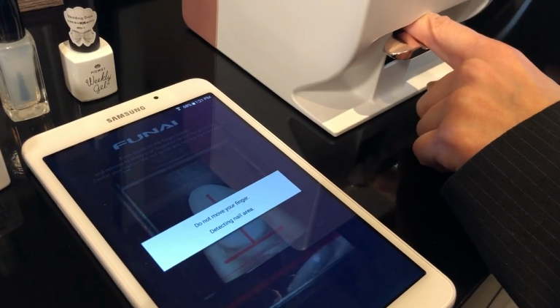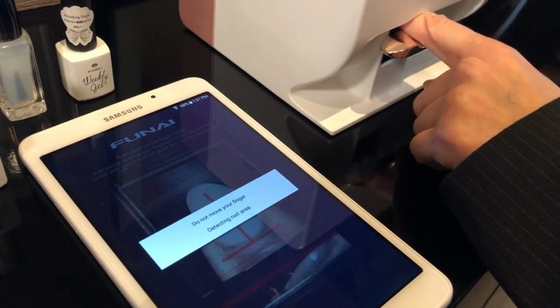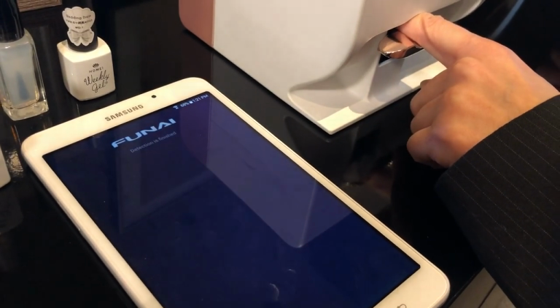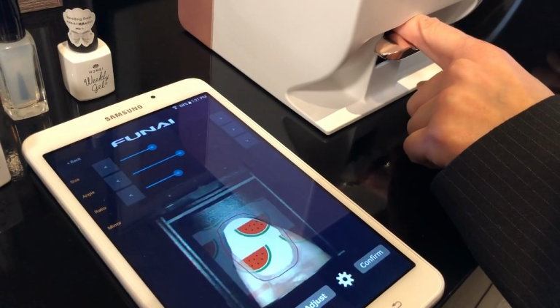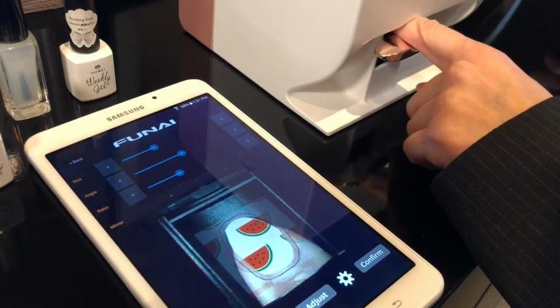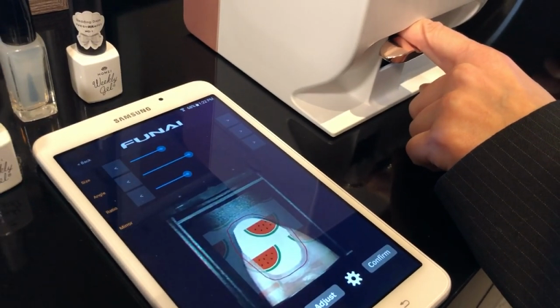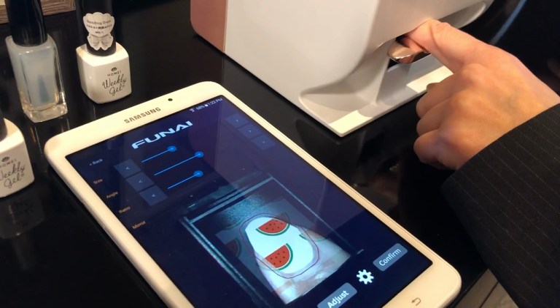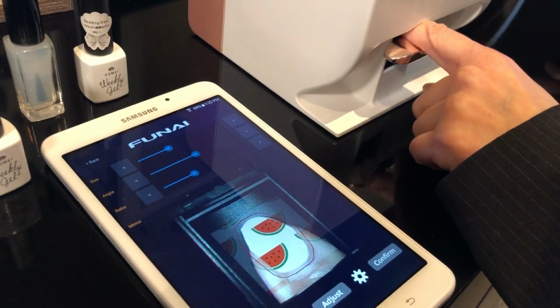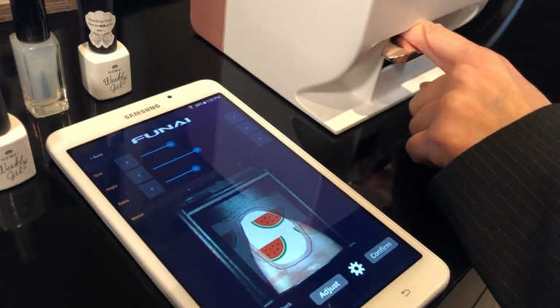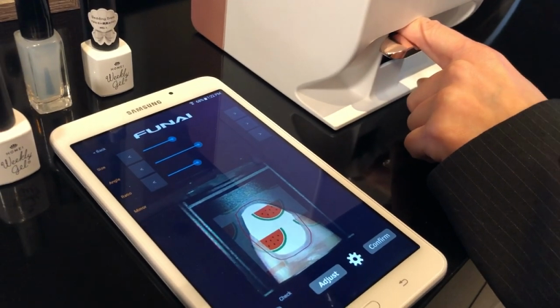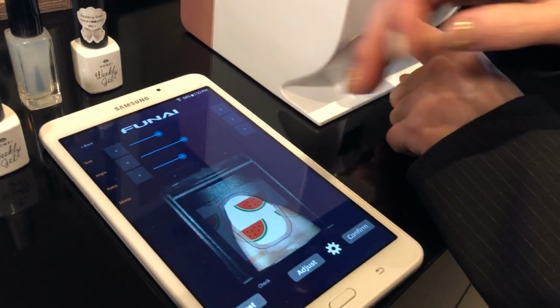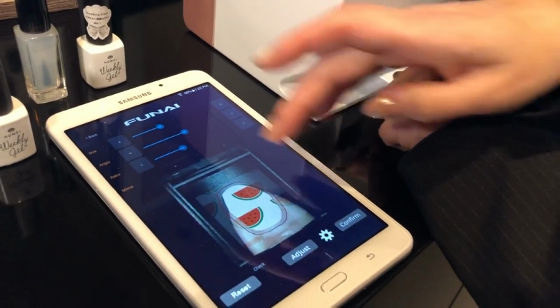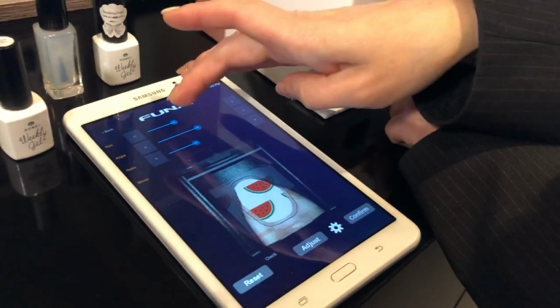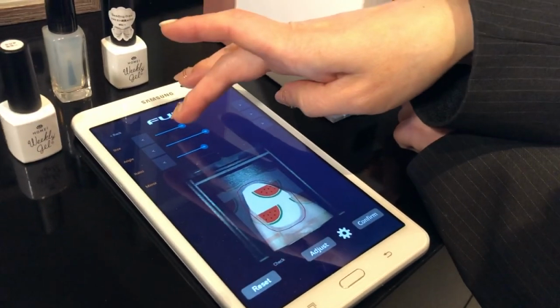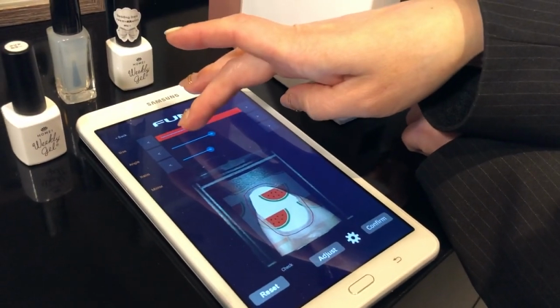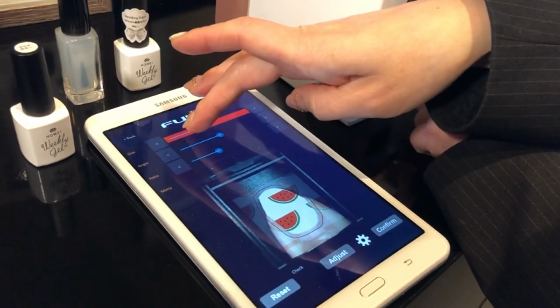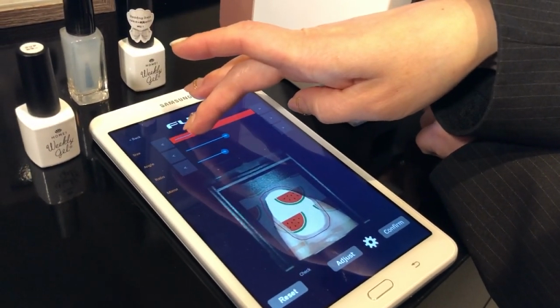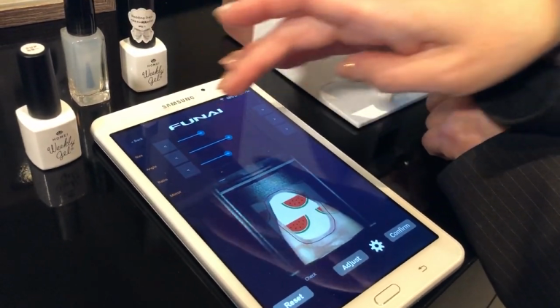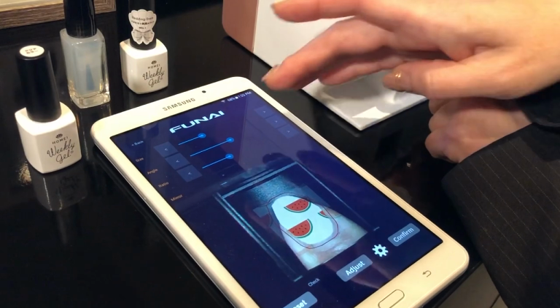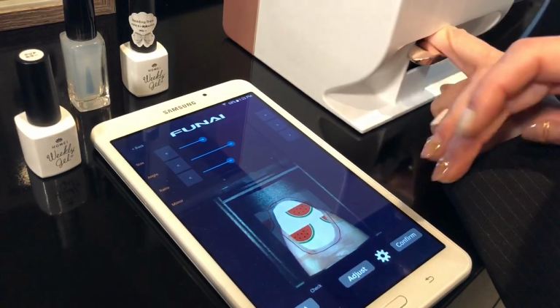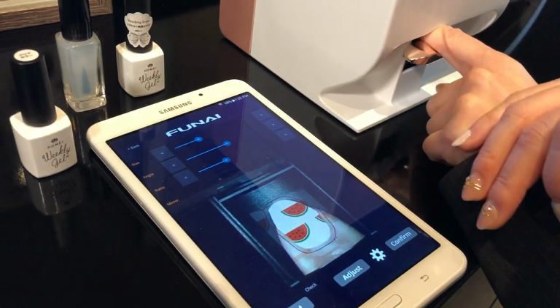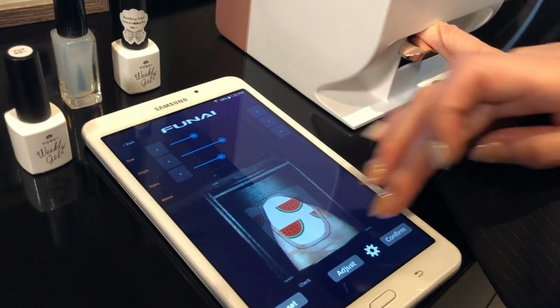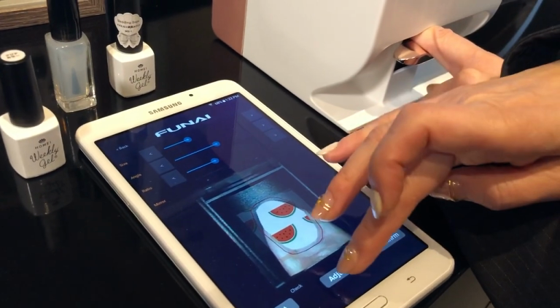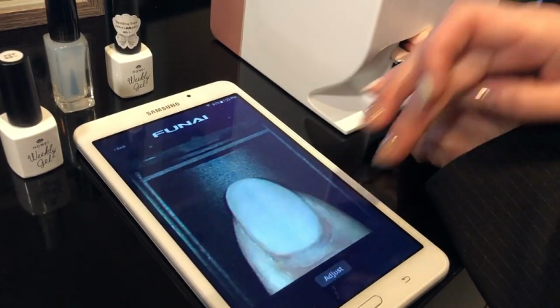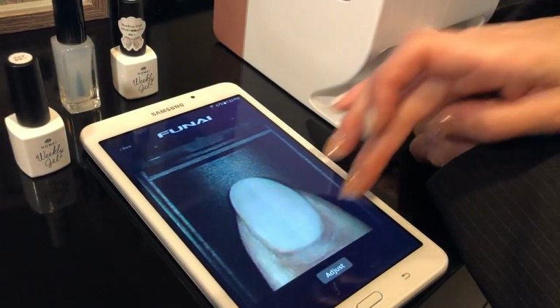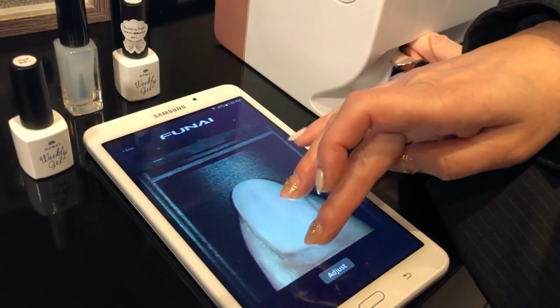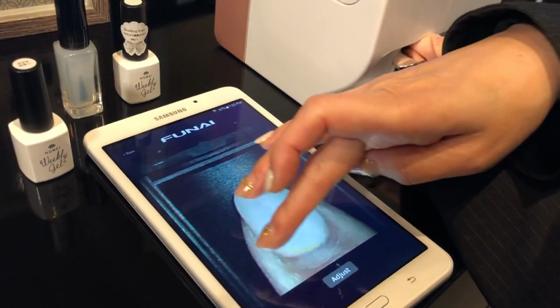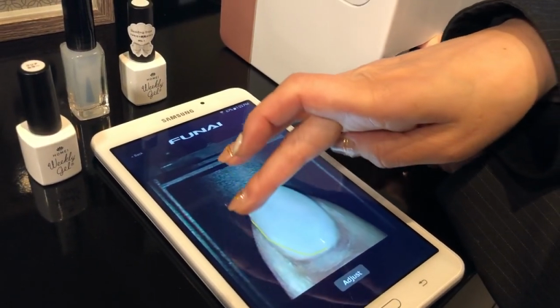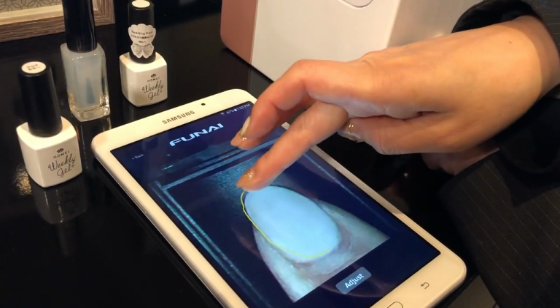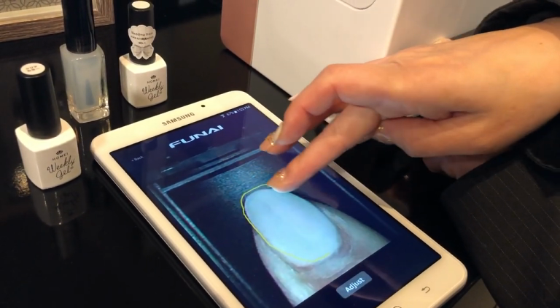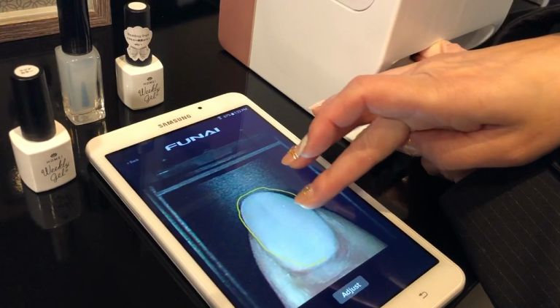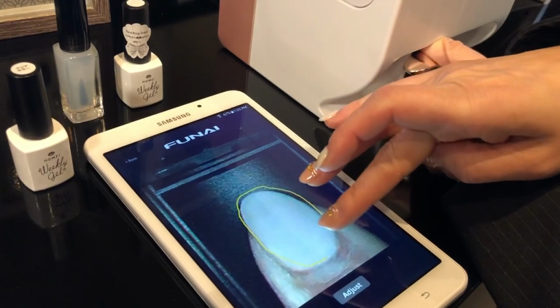The camera inside will detect the nail shape. From here, you can adjust the size of the print, or you can hit the button to adjust the nail shape.